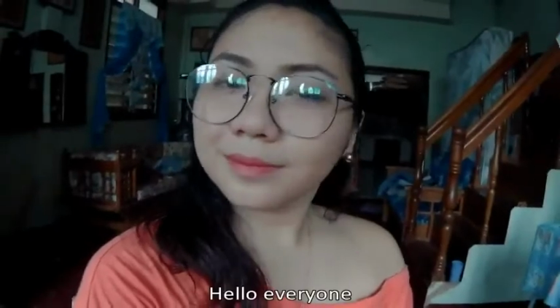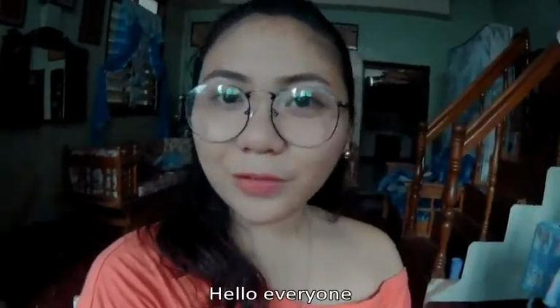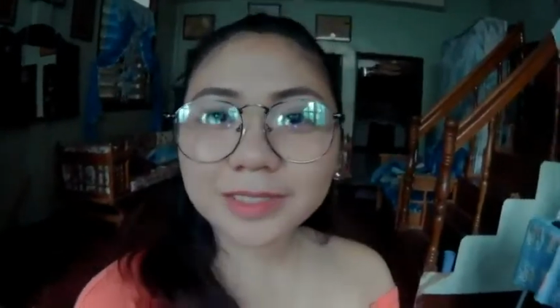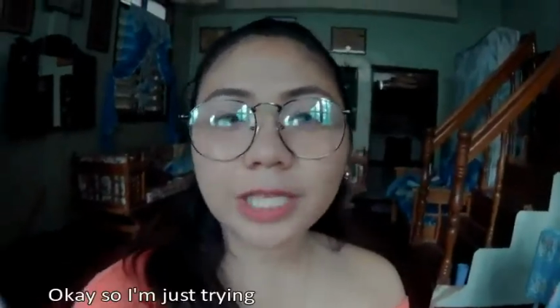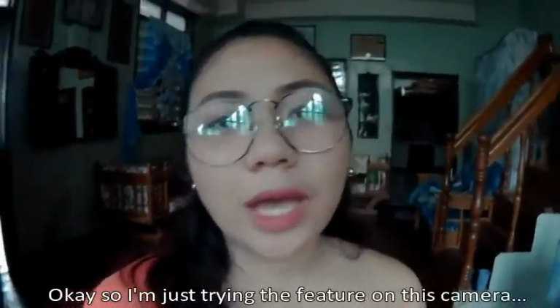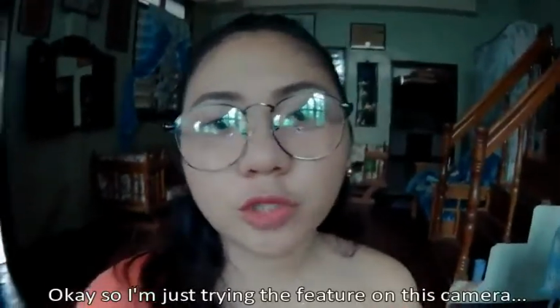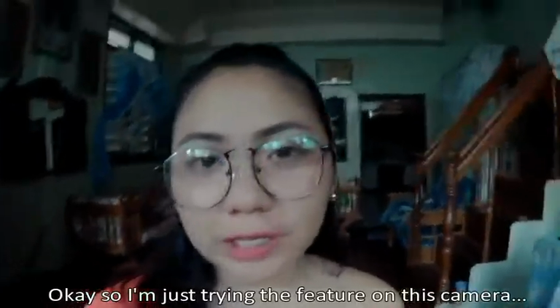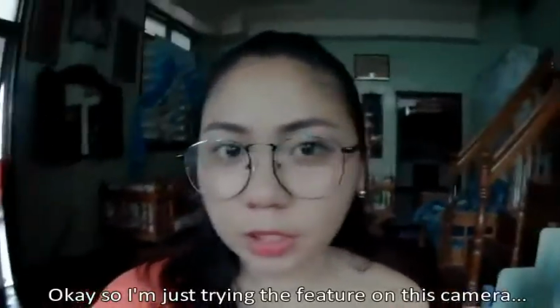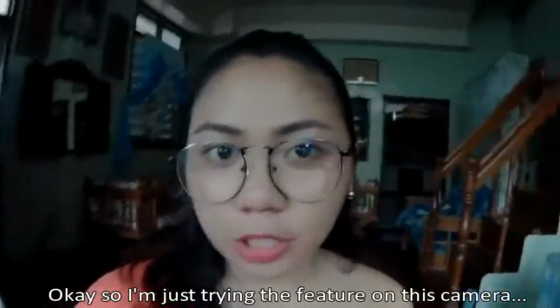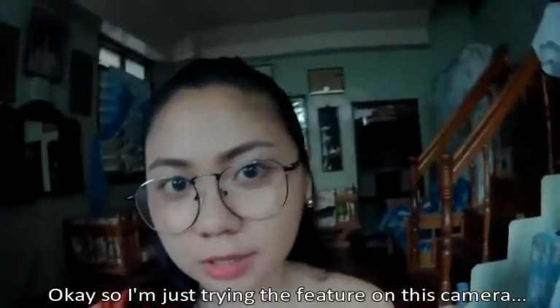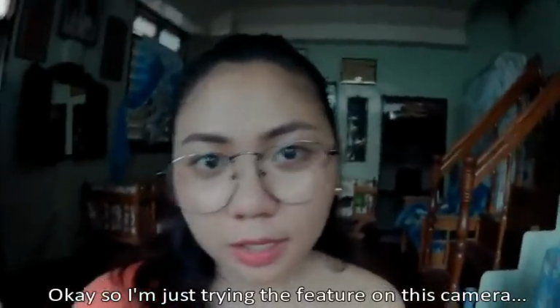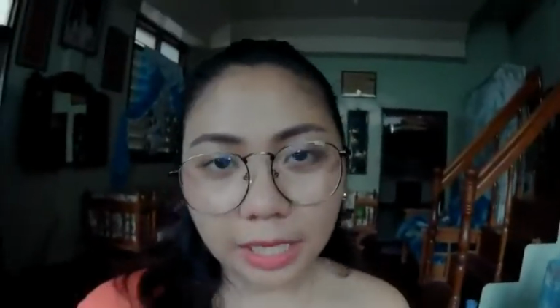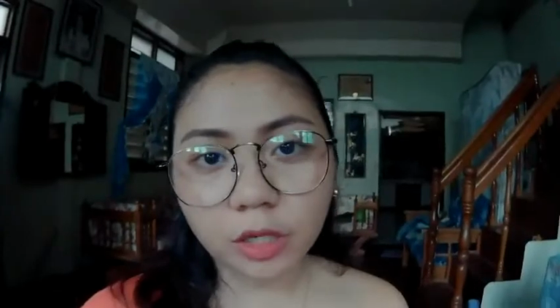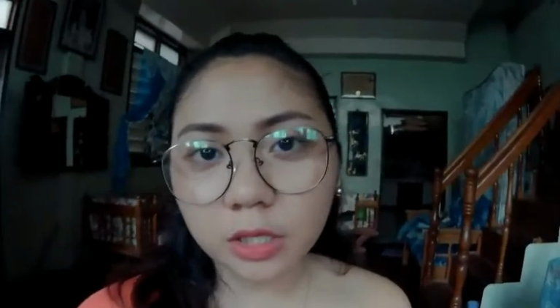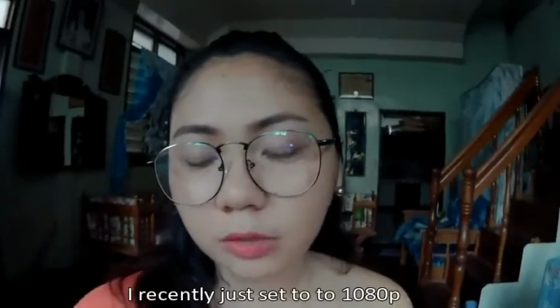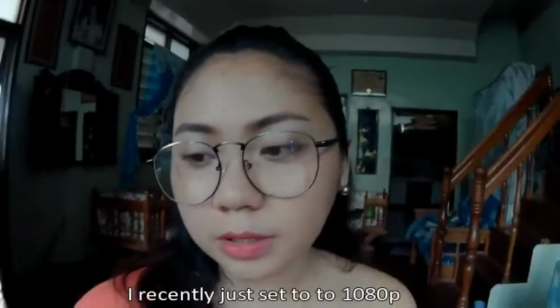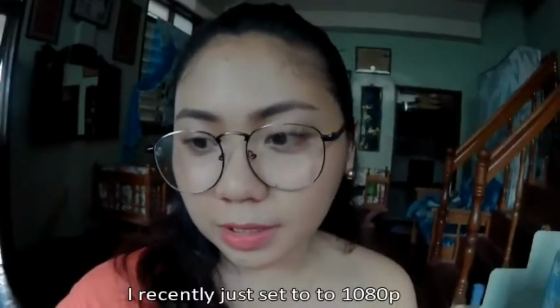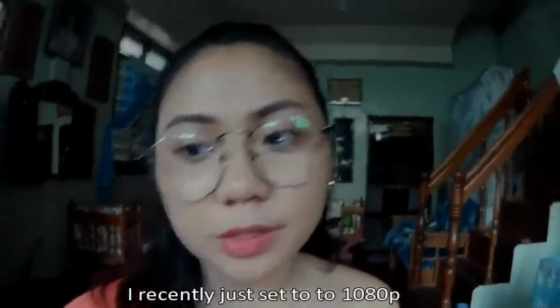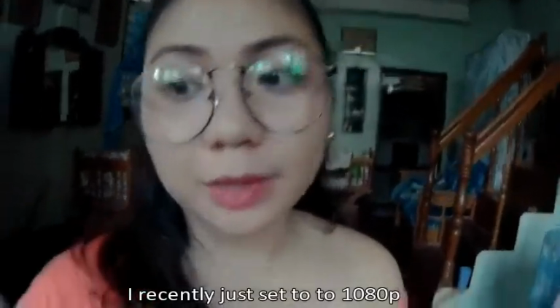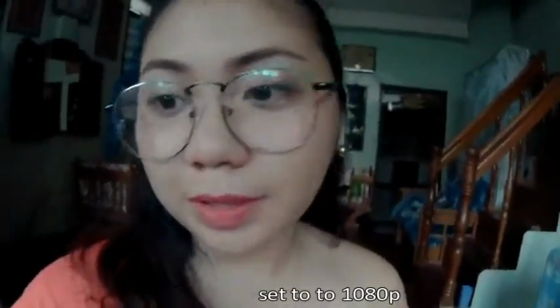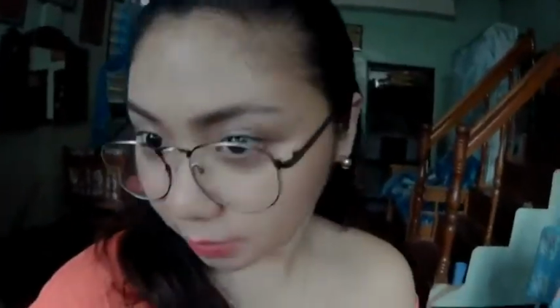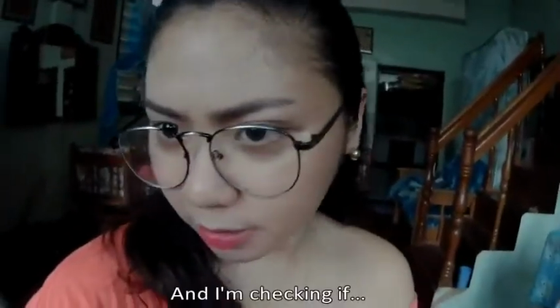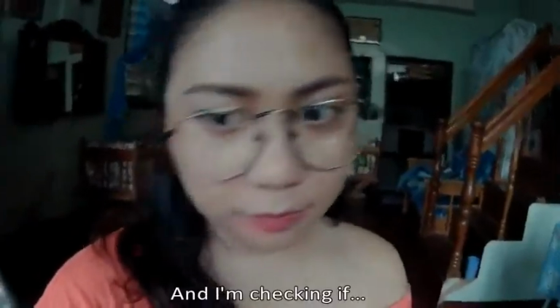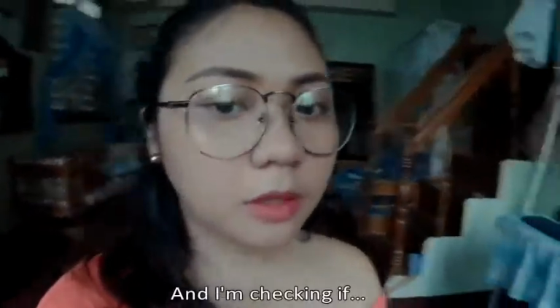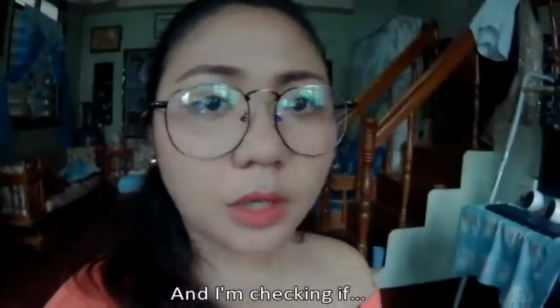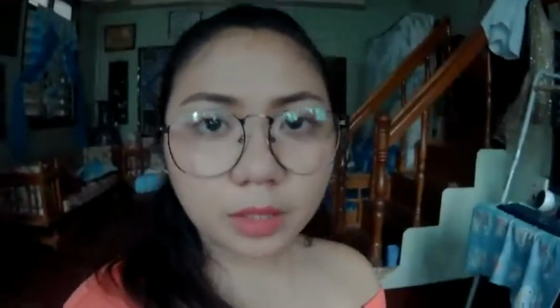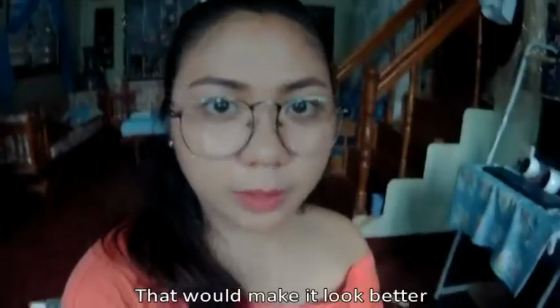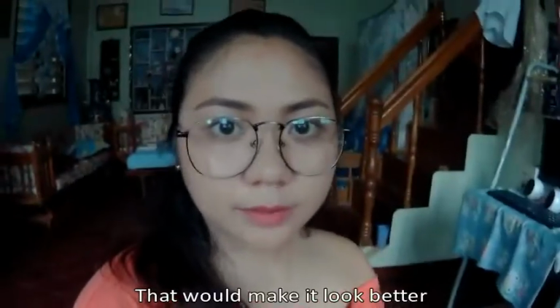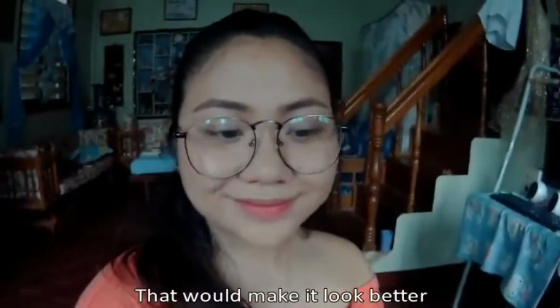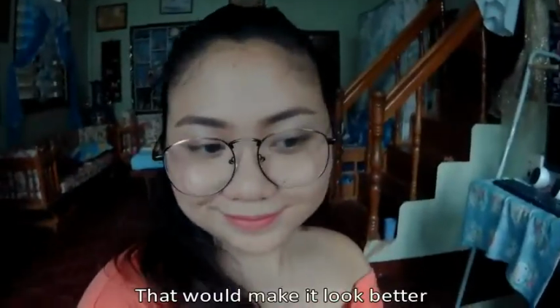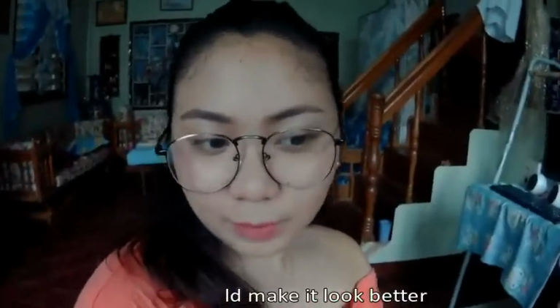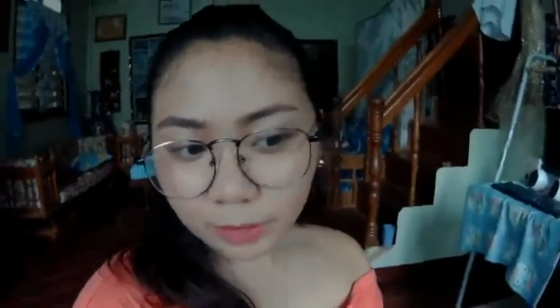Hi everyone! So I'm just trying the feature on this camera. I recently just set it to 1080p and I'm checking if that would make it look better. I'm comparing.